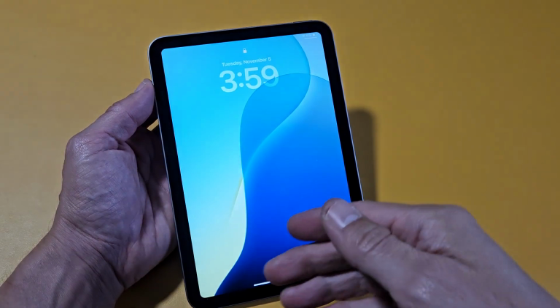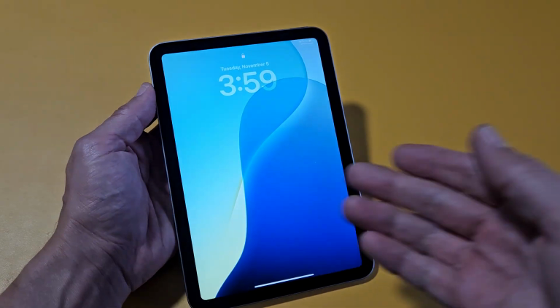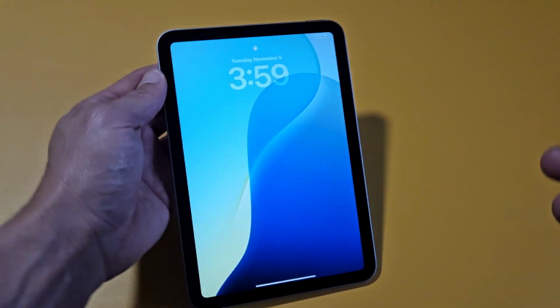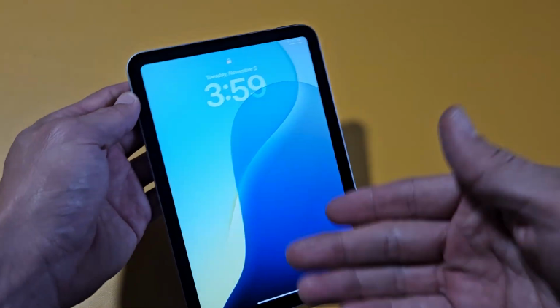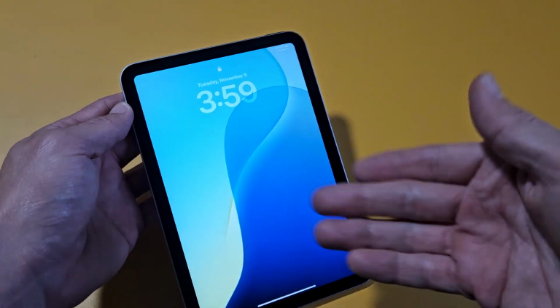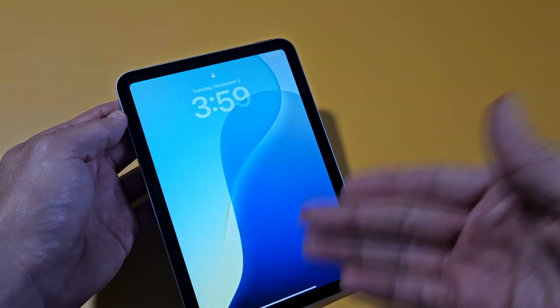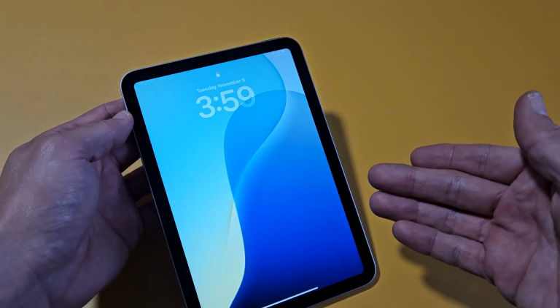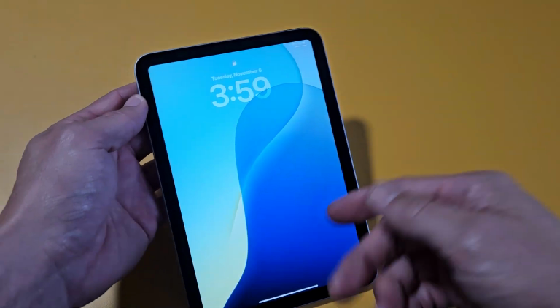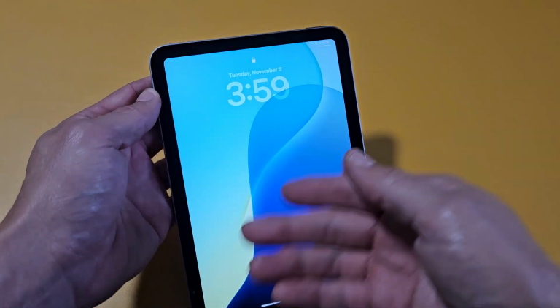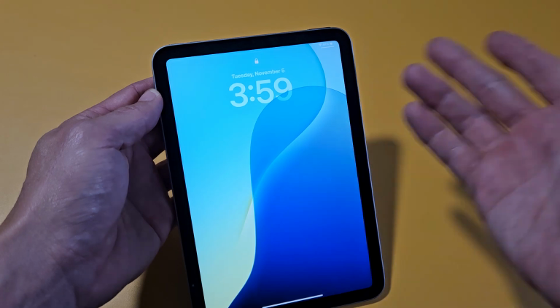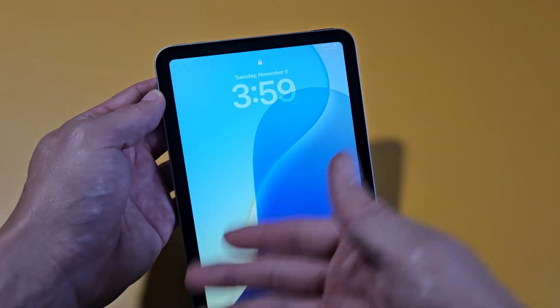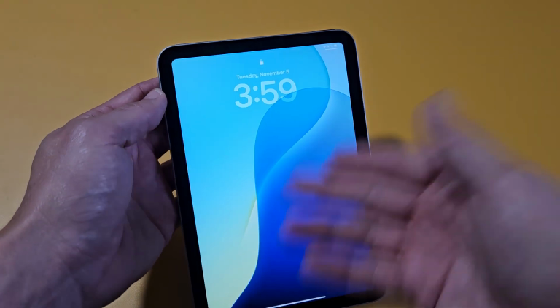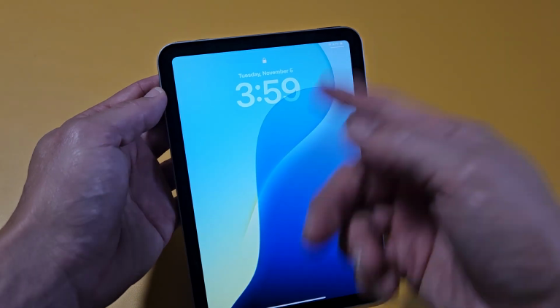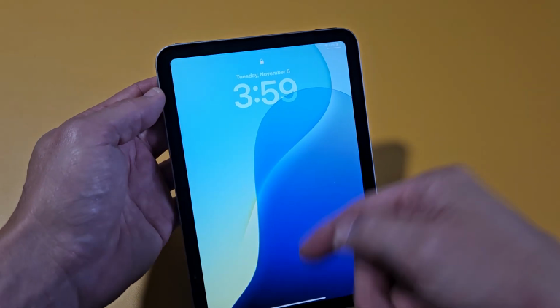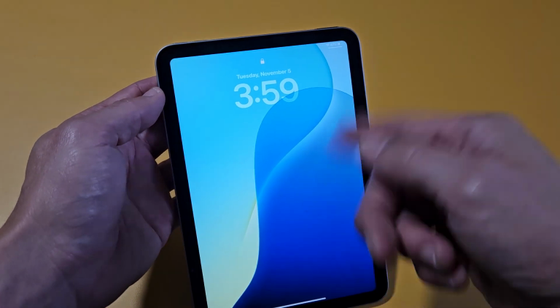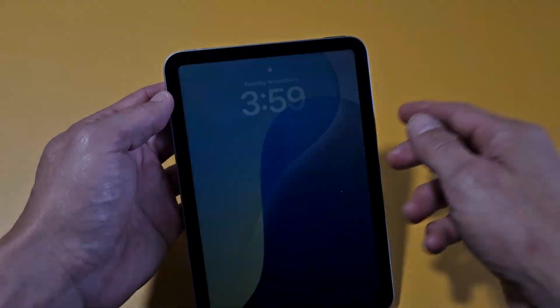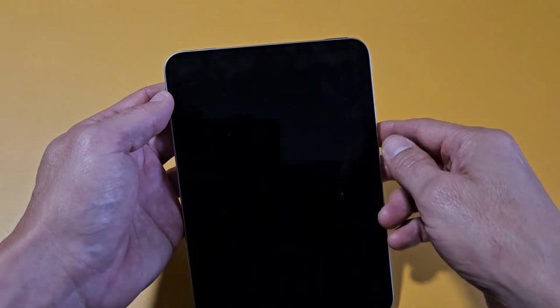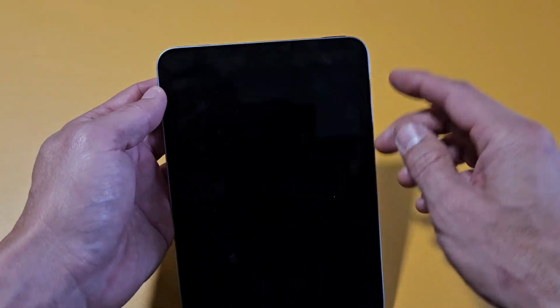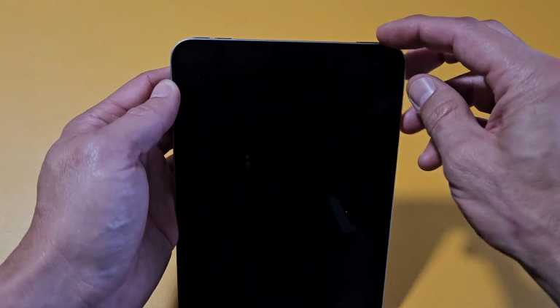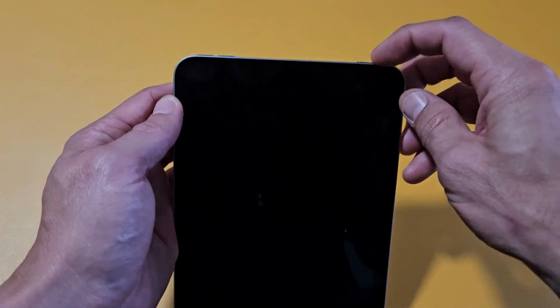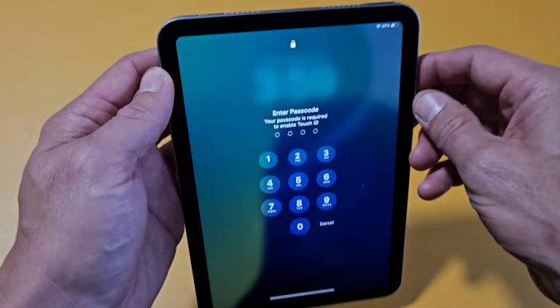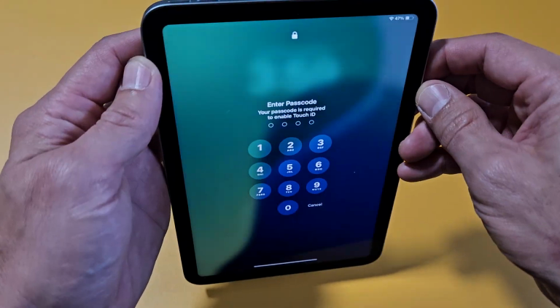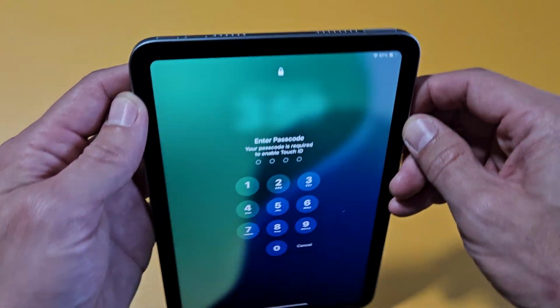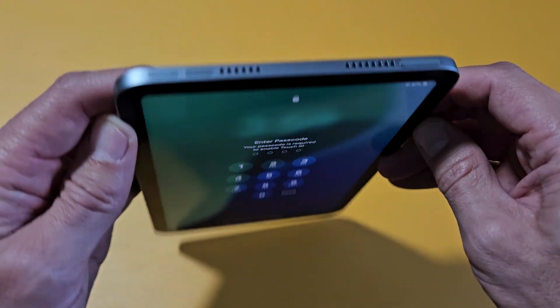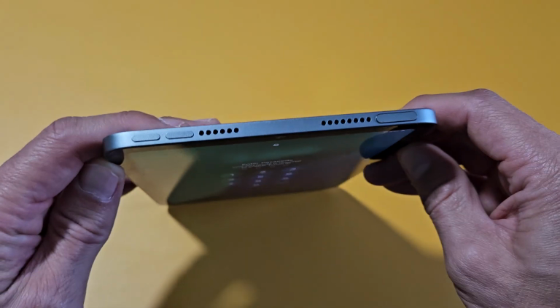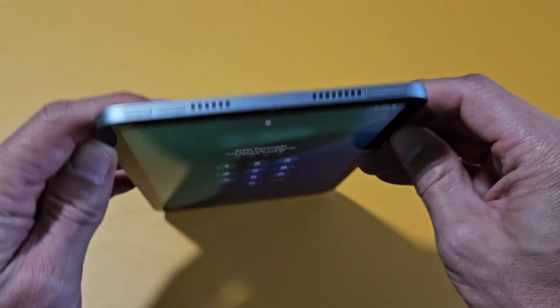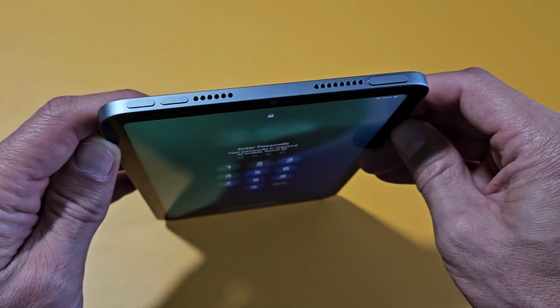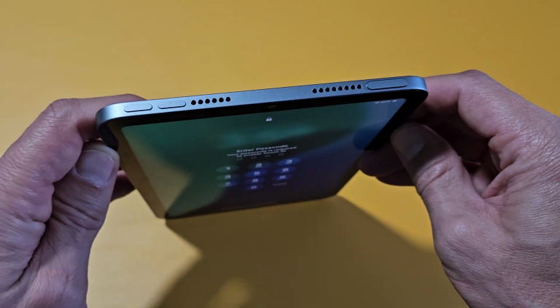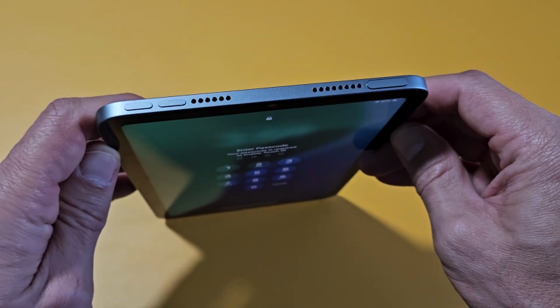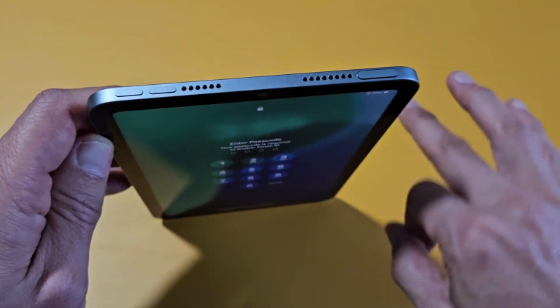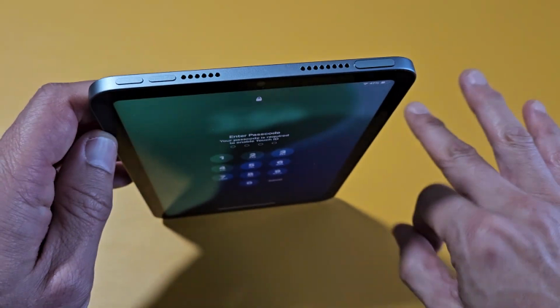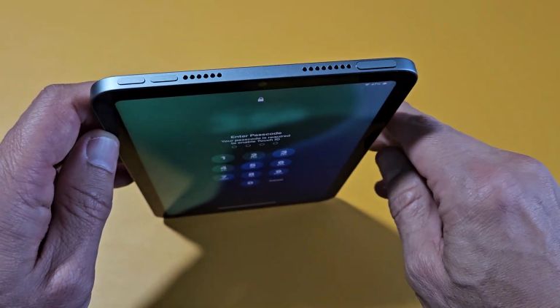what you can do is just force it to restart. So let's pretend like I'm stuck on the screen here — I can't do anything. What we're going to do is force restart it, and to force restart it is very simple: it's a three-key combination.